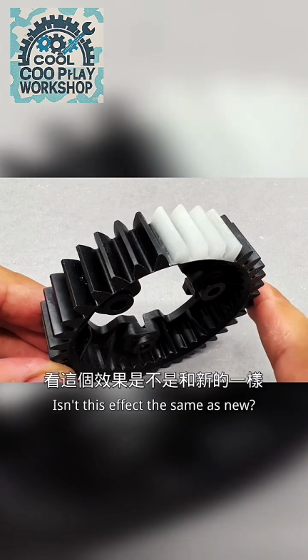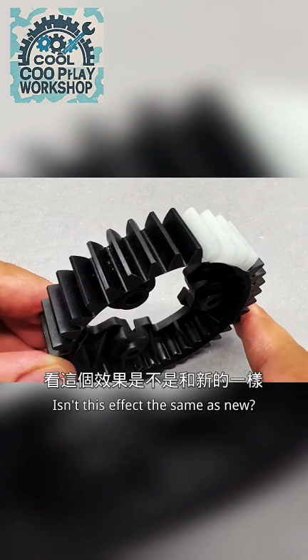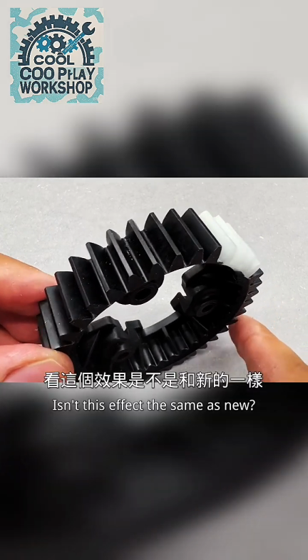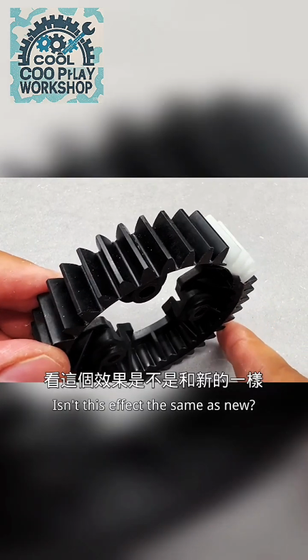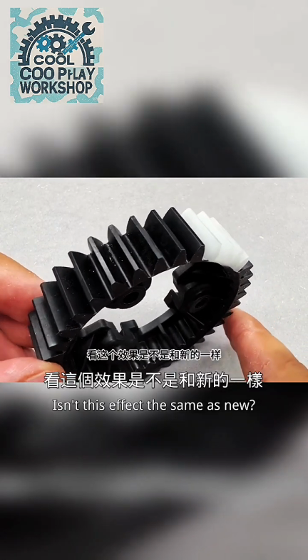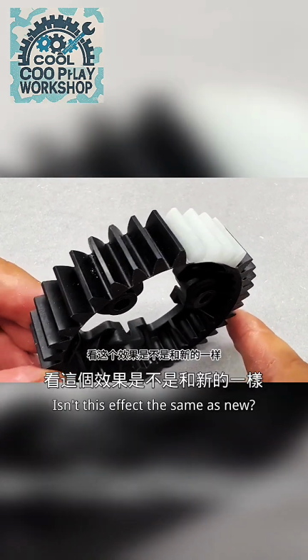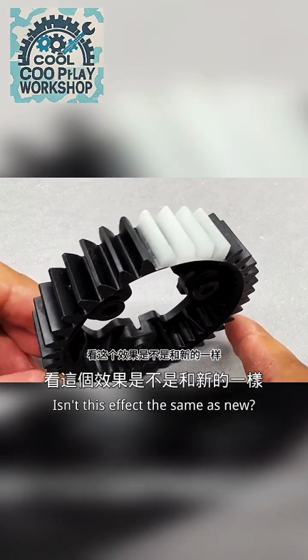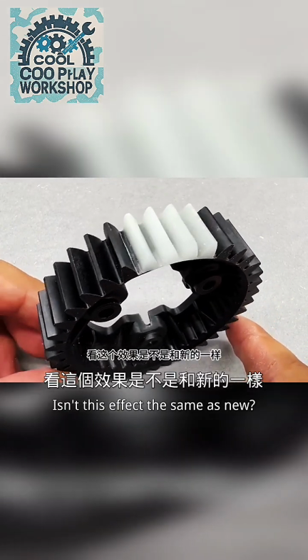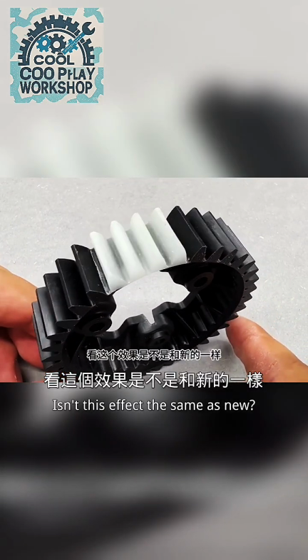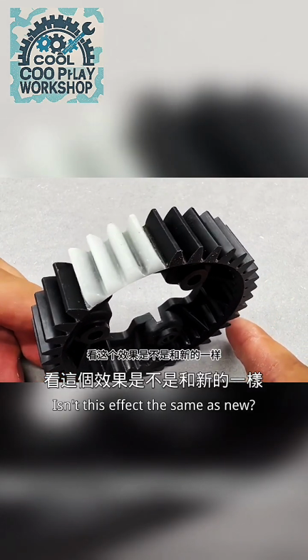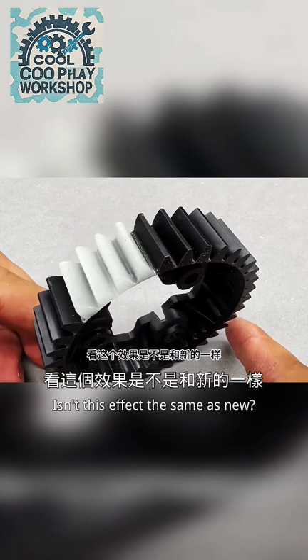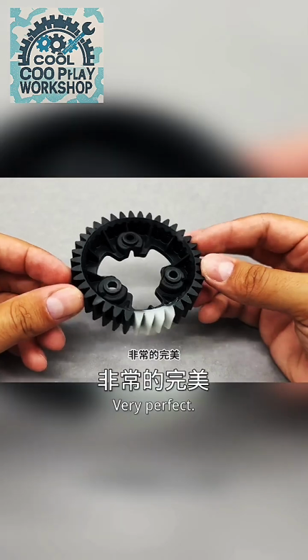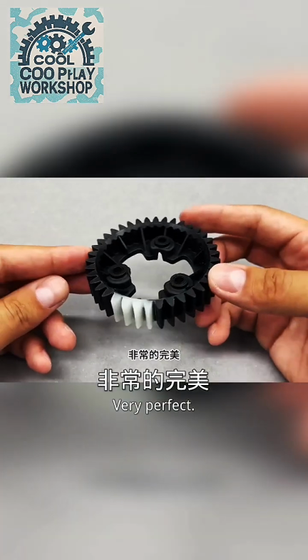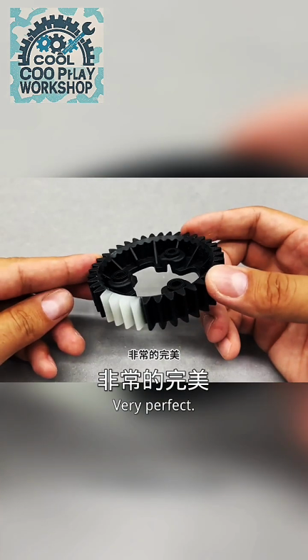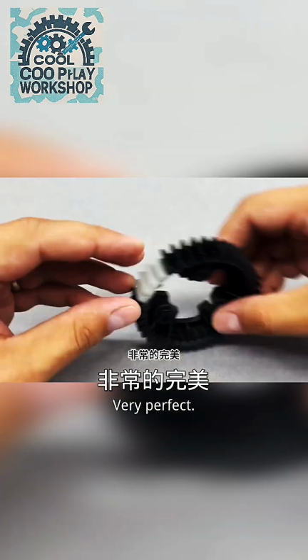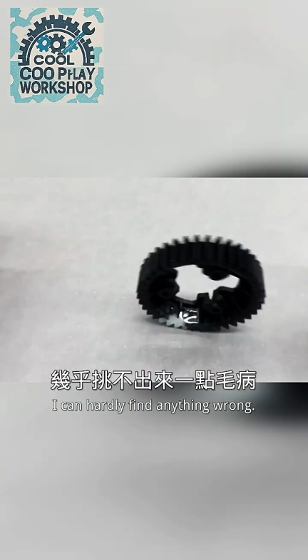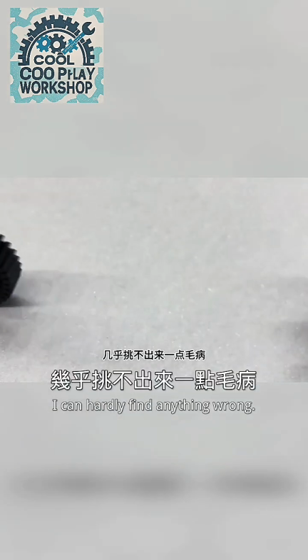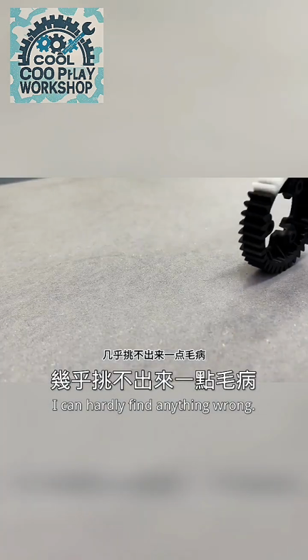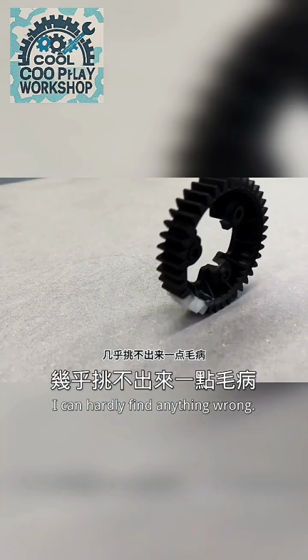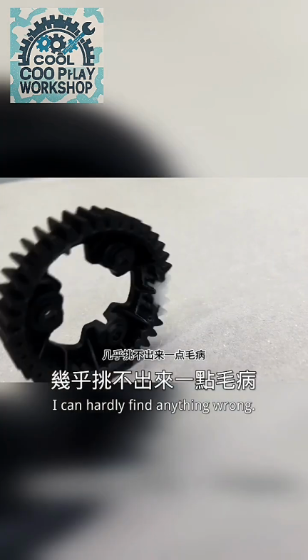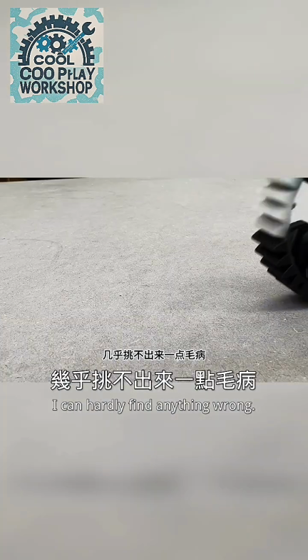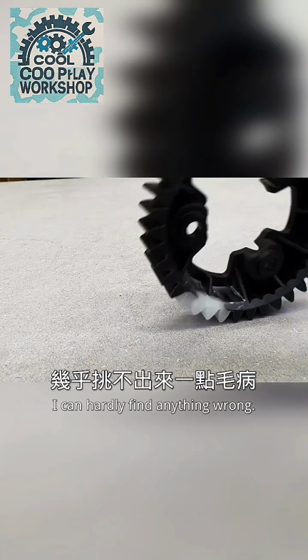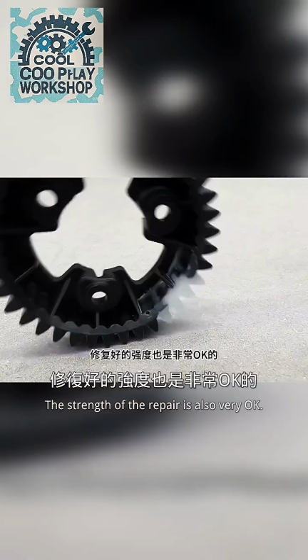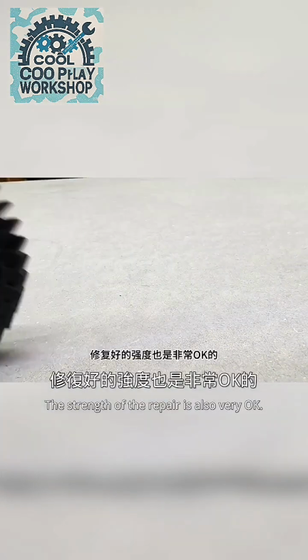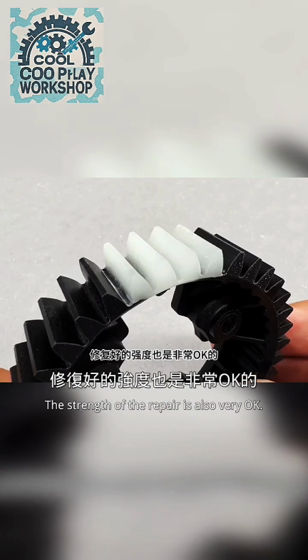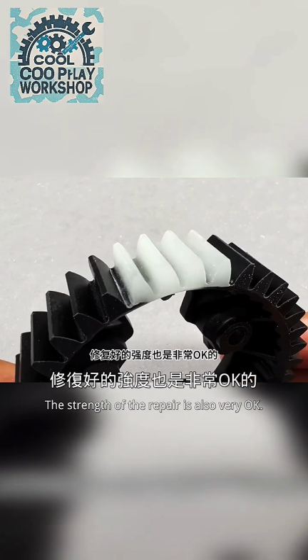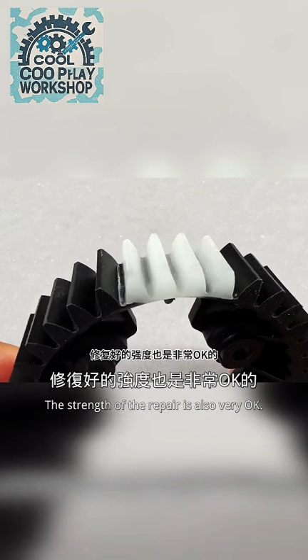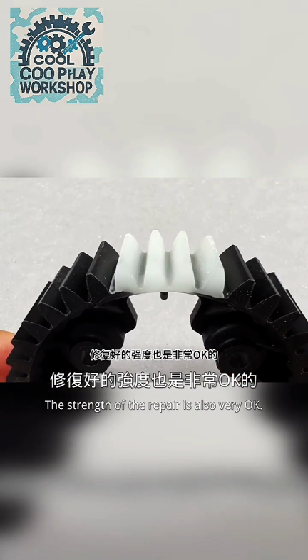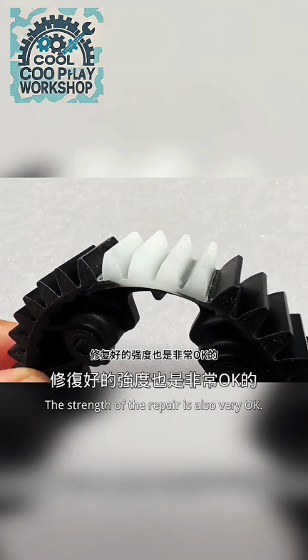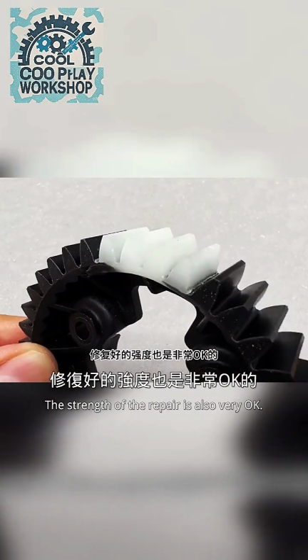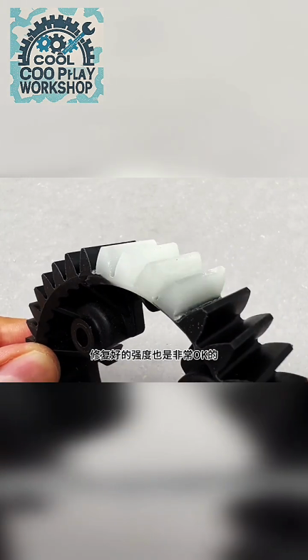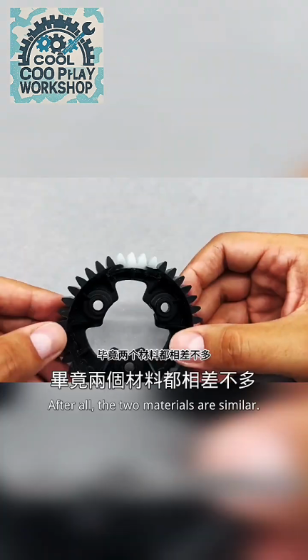Is this effect the same as new? Very perfect — you can hardly find anything wrong. The strength of the repair is also very good.